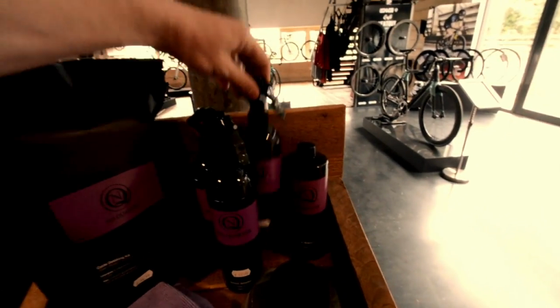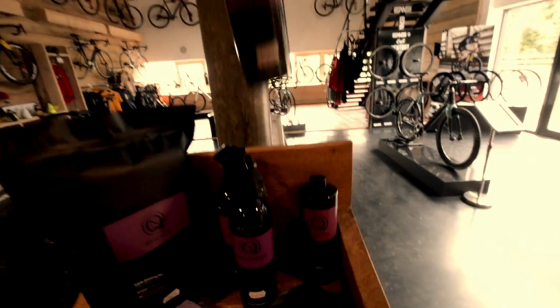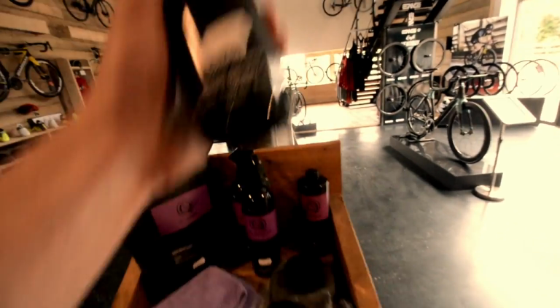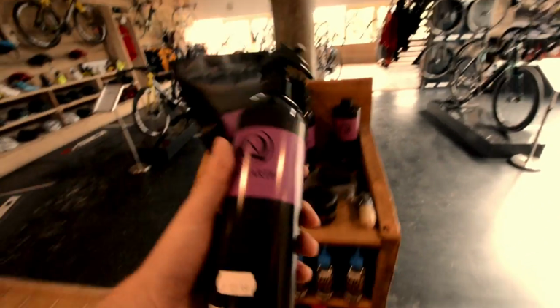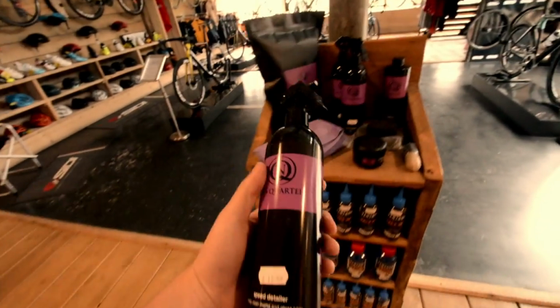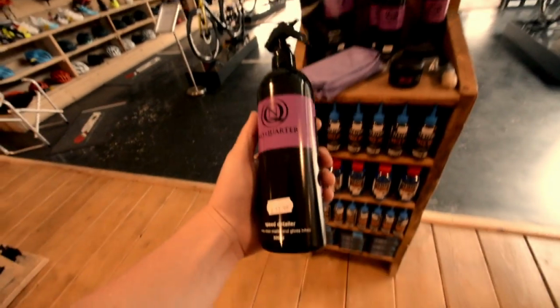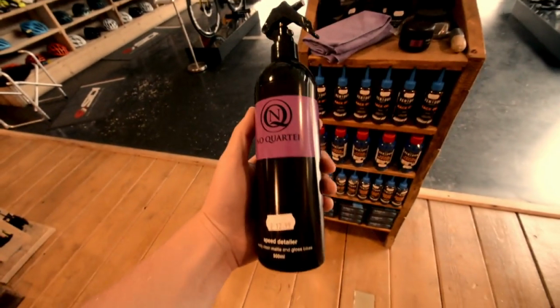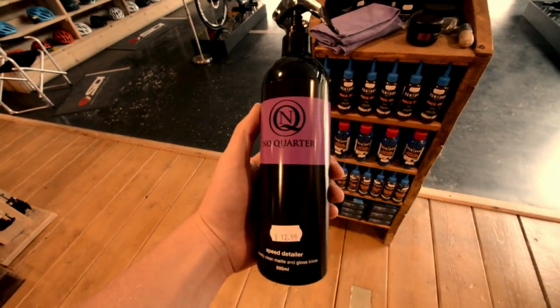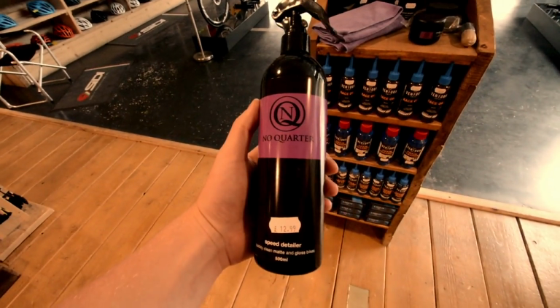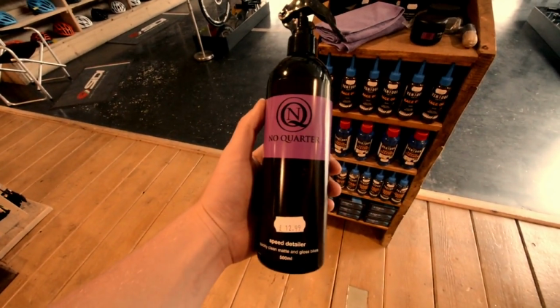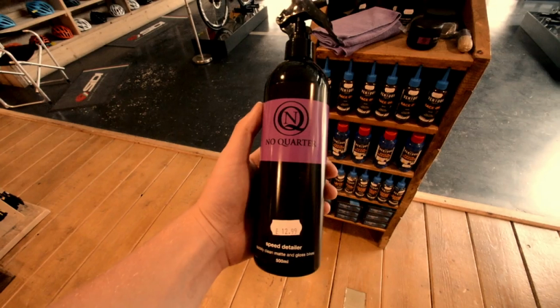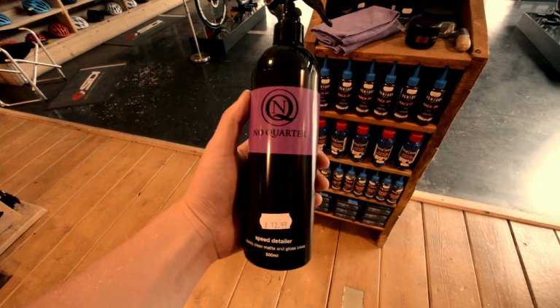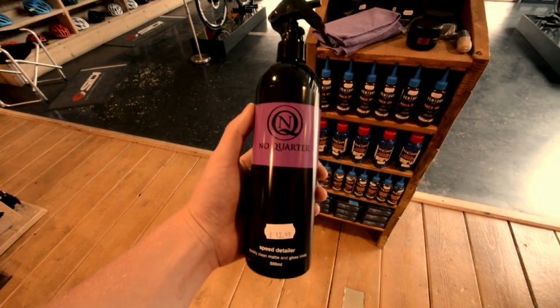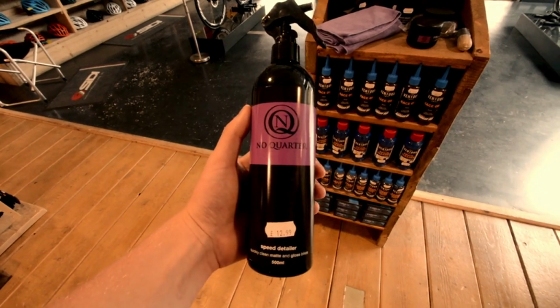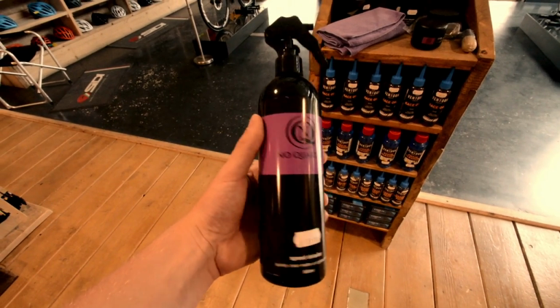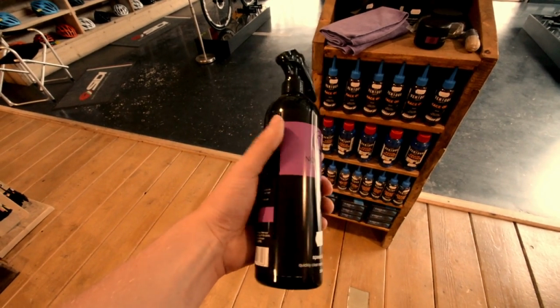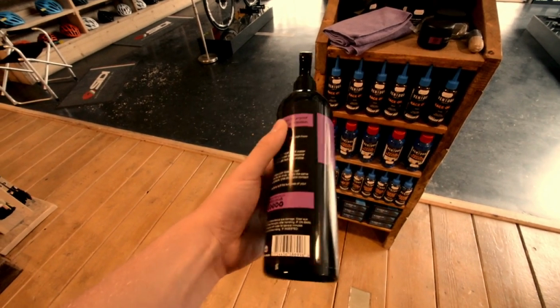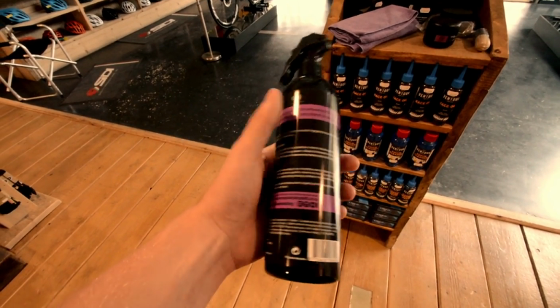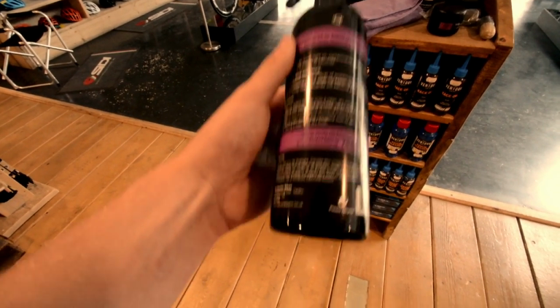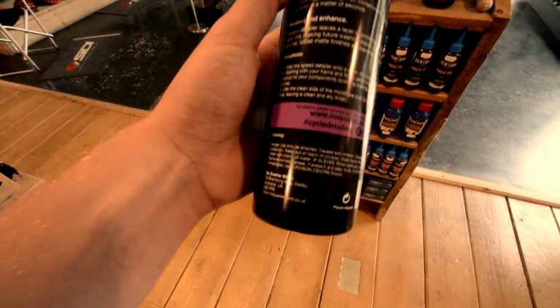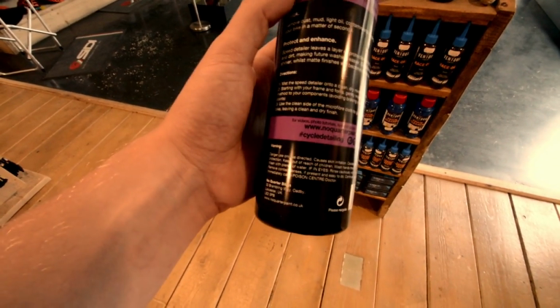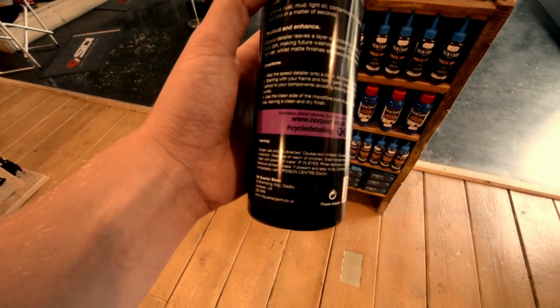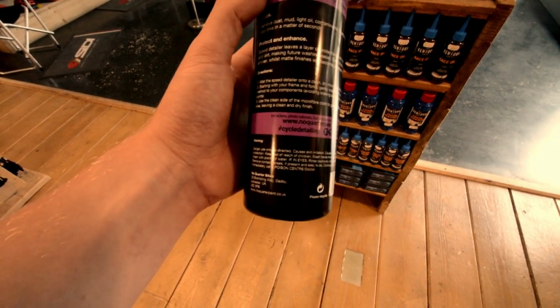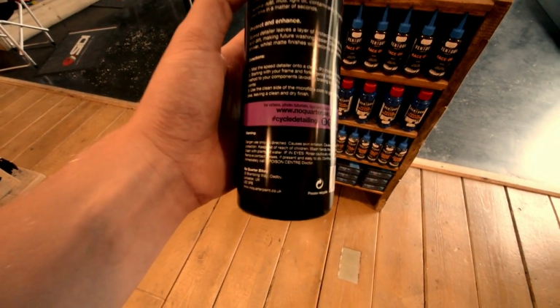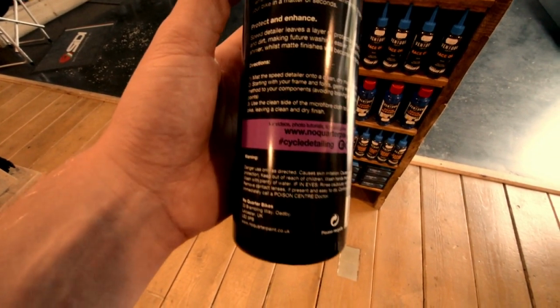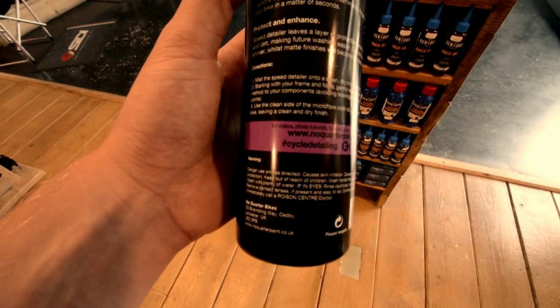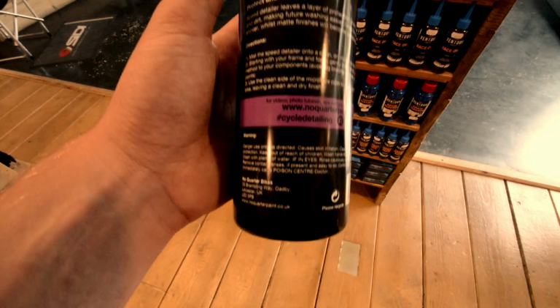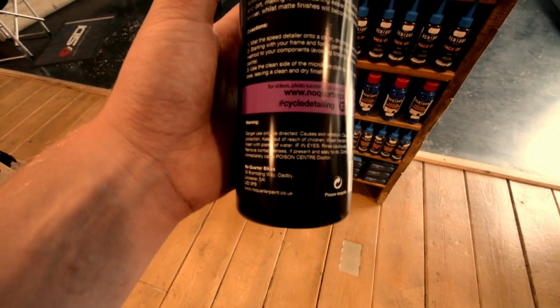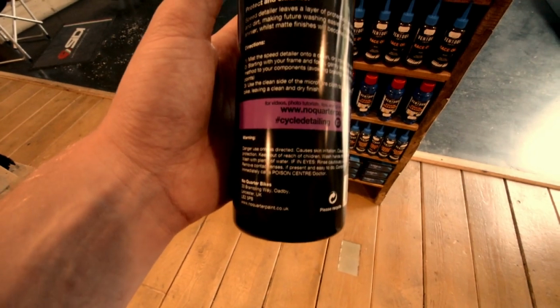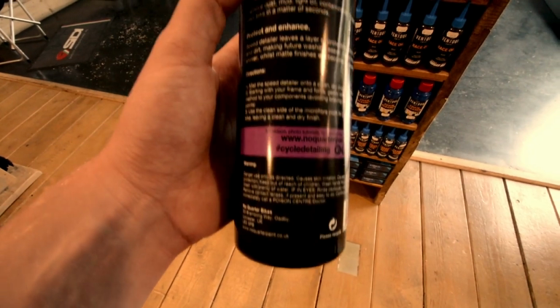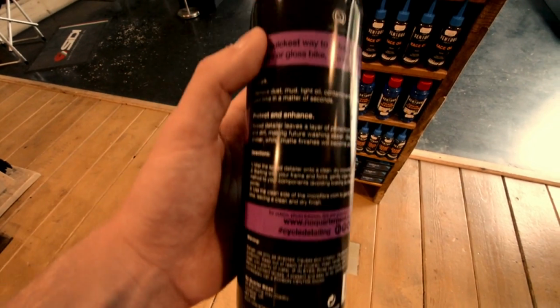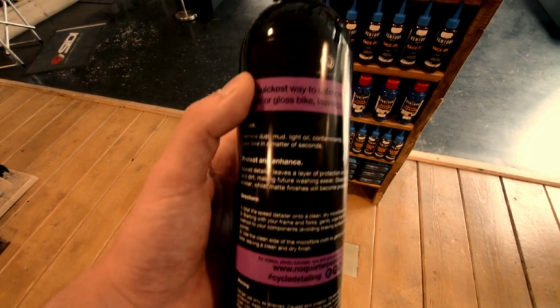This is our speed detailer. It retails at £12.99. This is perfect for matte bikes and also gloss bikes. It smells really nice, it's easy to apply, and you can literally clean your bike in 60 seconds with it.